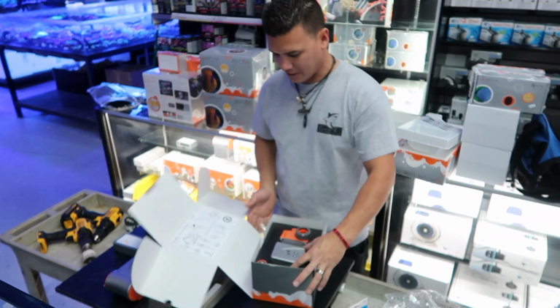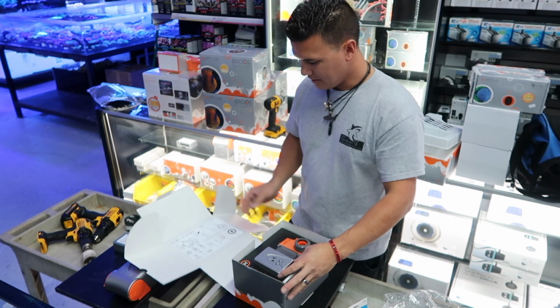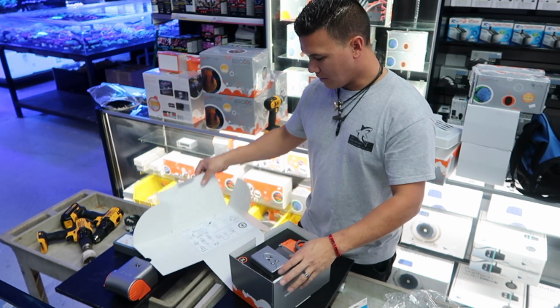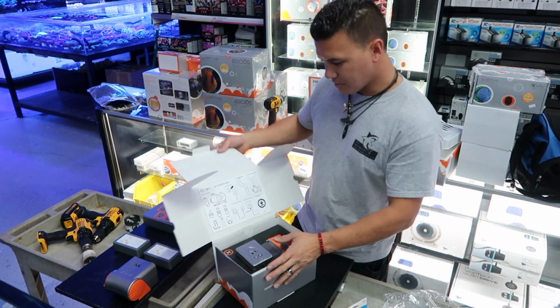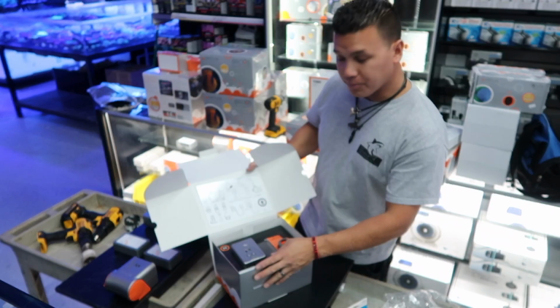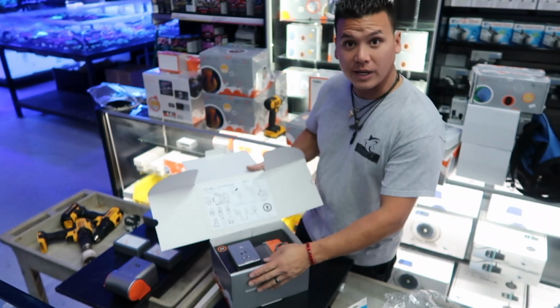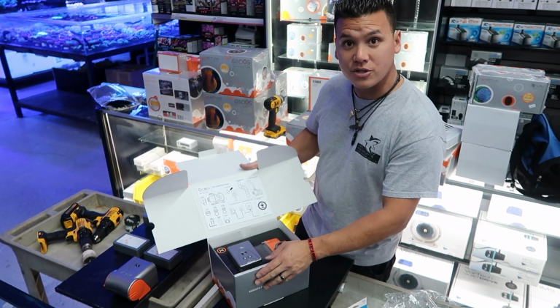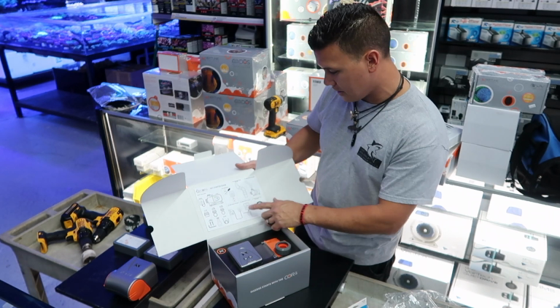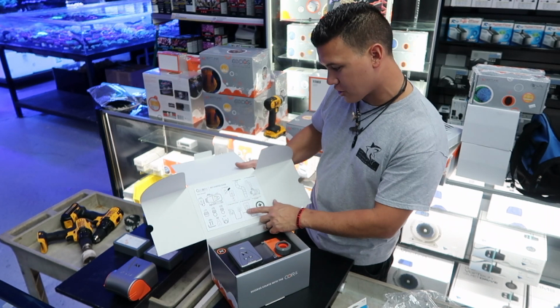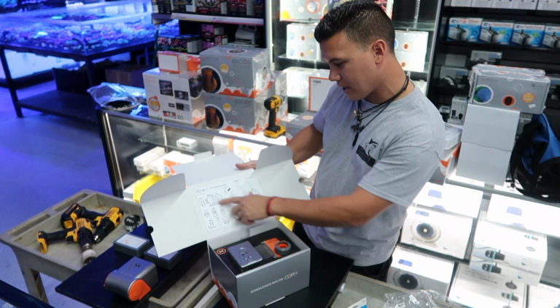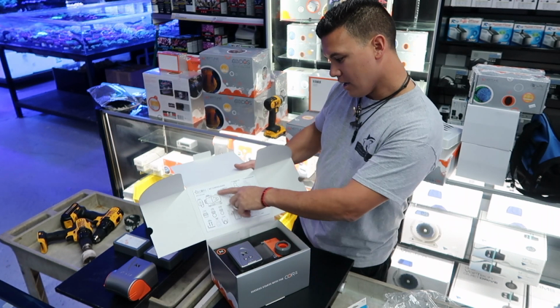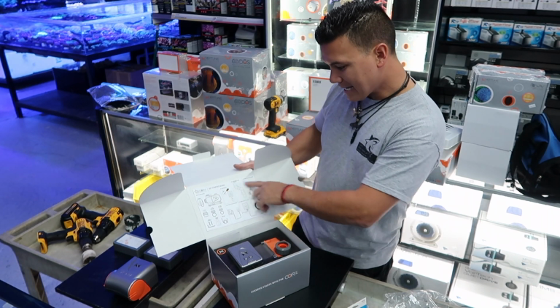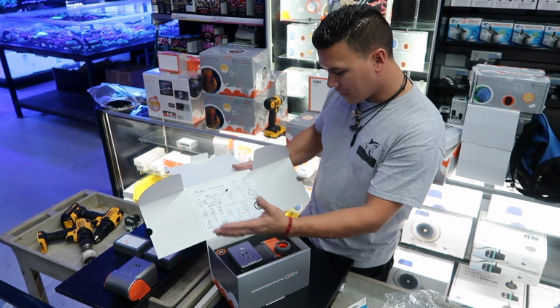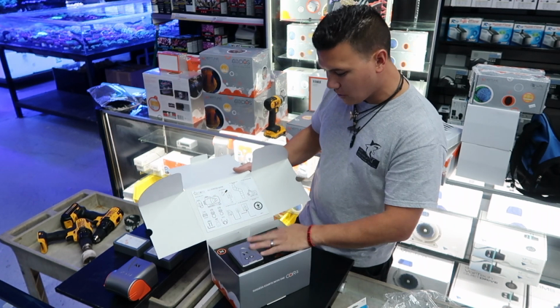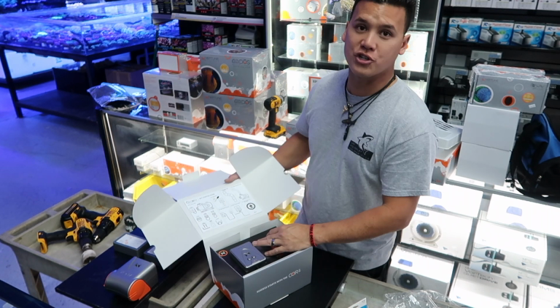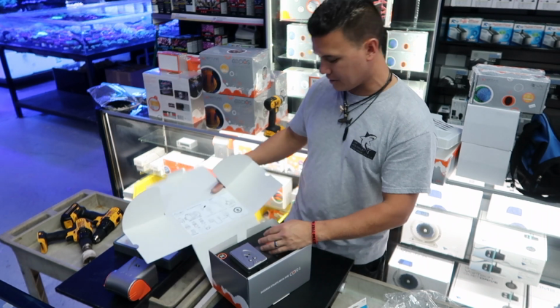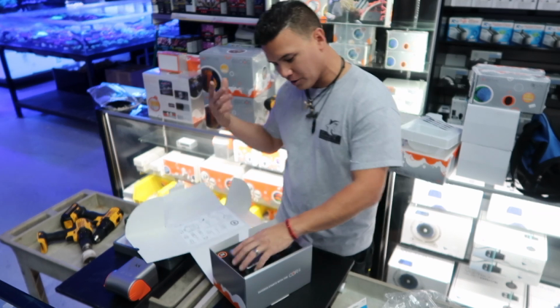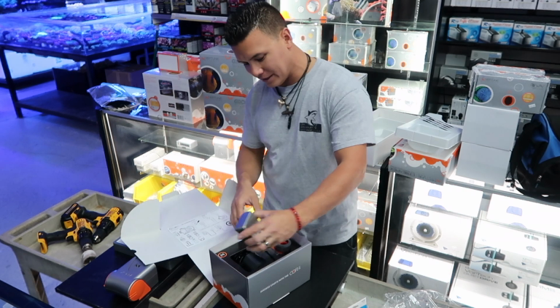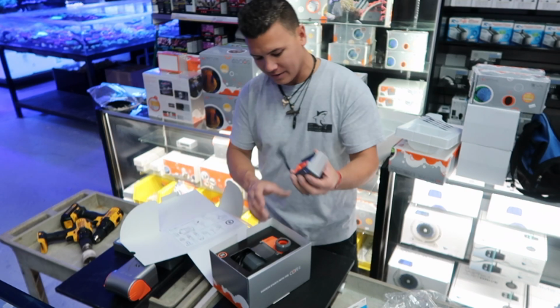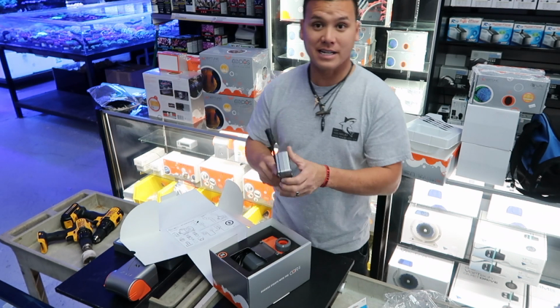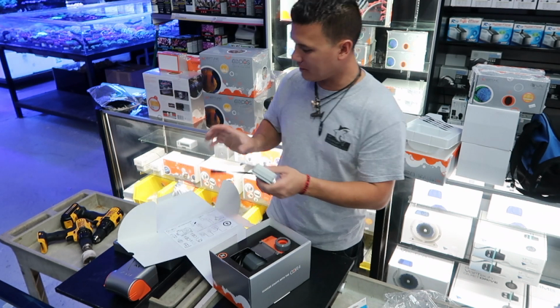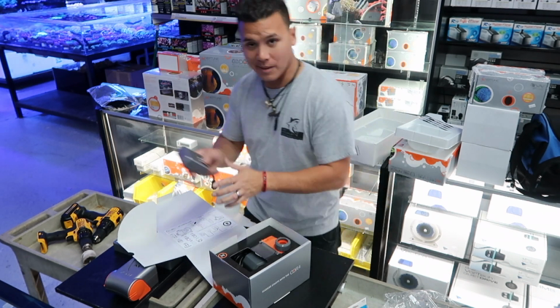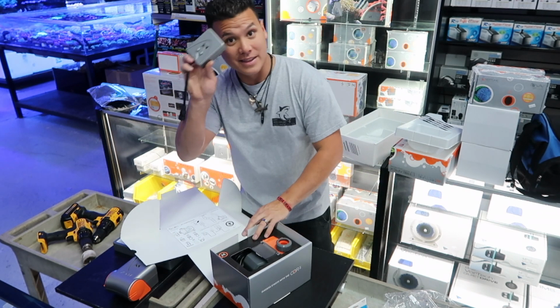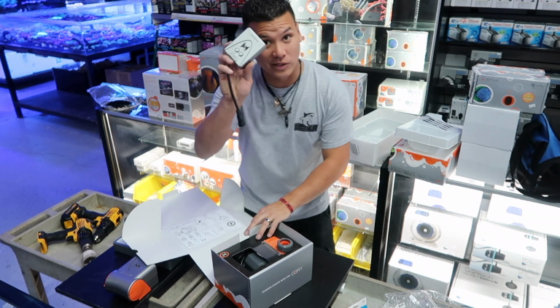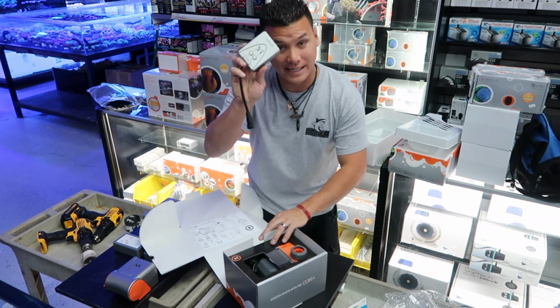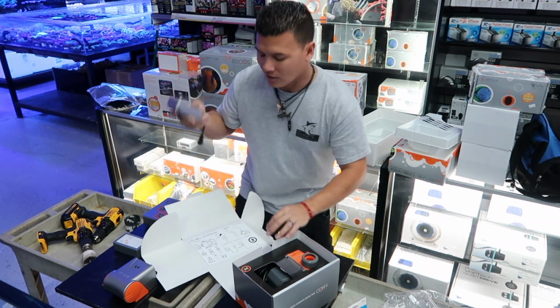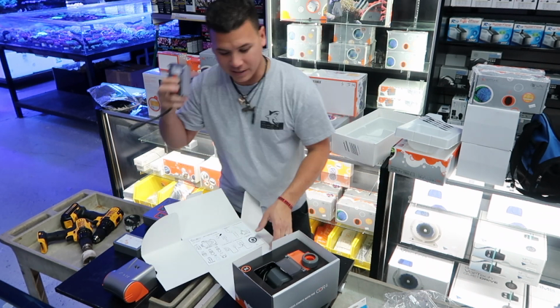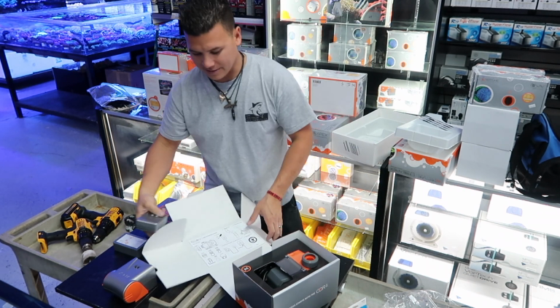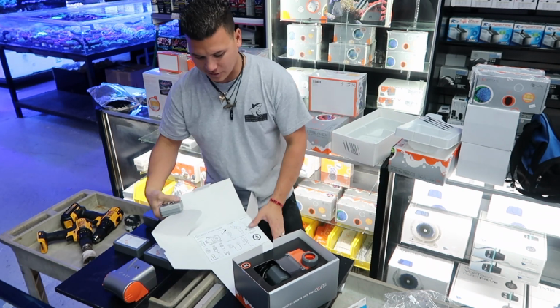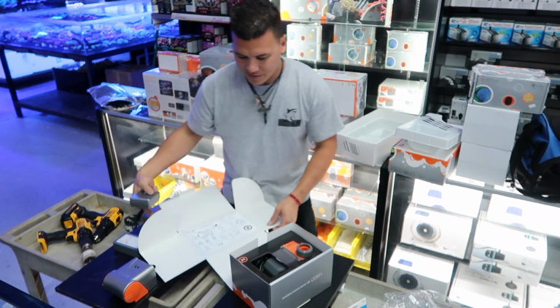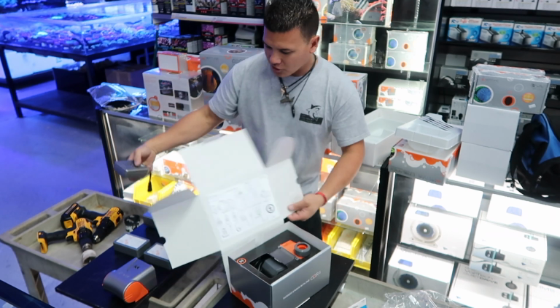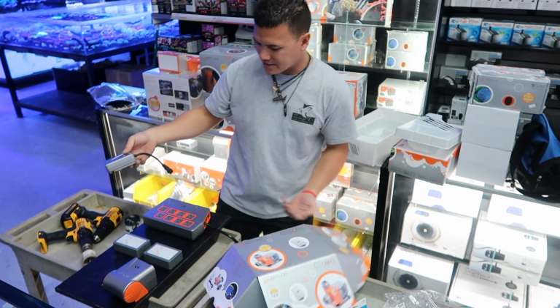We're gonna be using two FMM modules on this unit. Unboxing a Core 15 pump right here — comes with some great instructions and a get-started video. I've seen them so many times I'll put everything else together later.